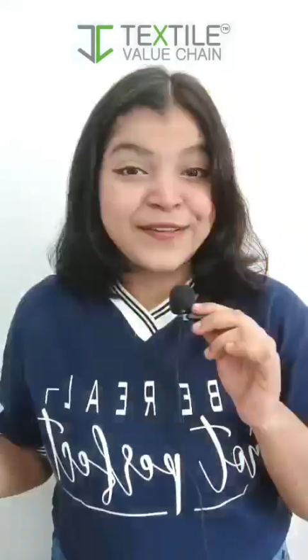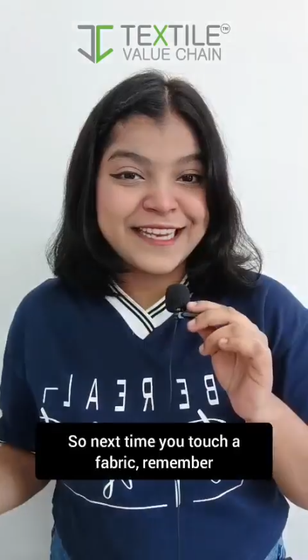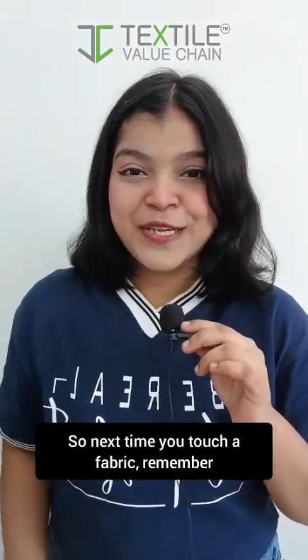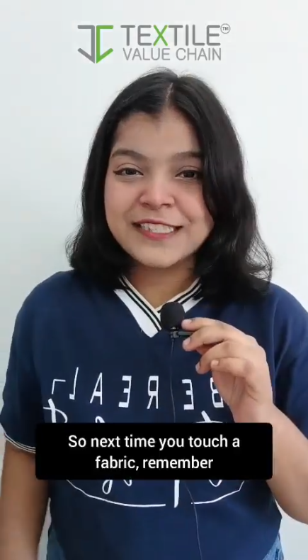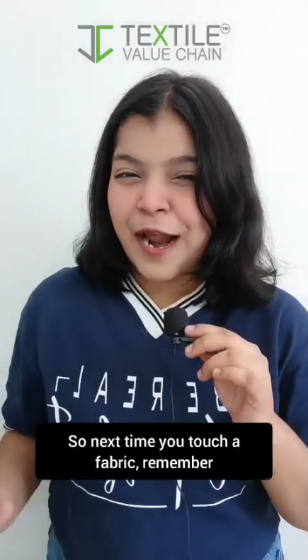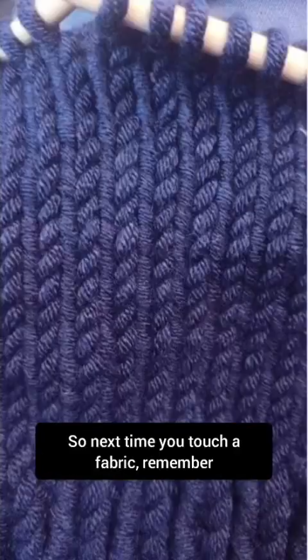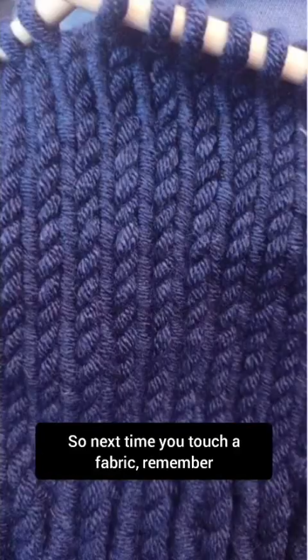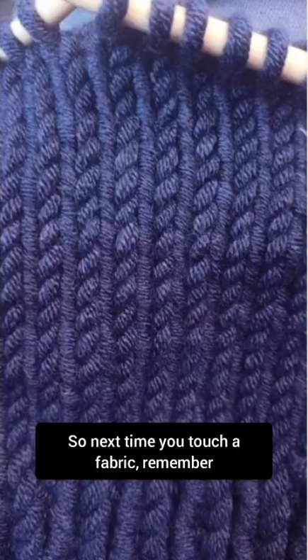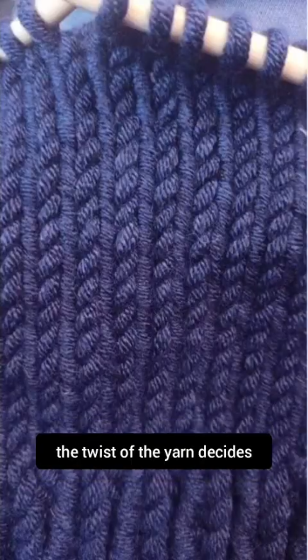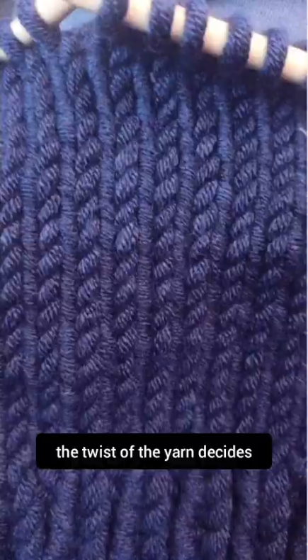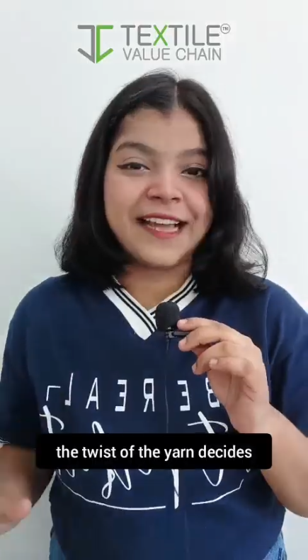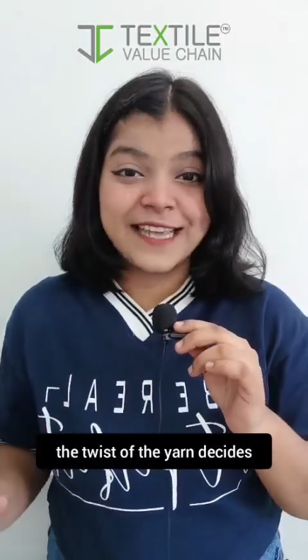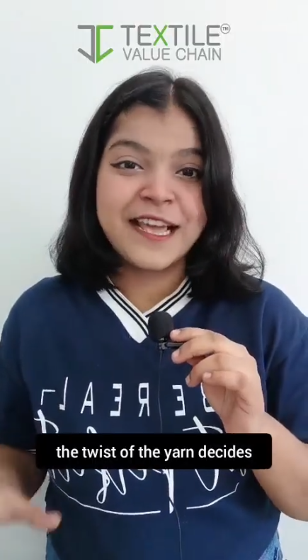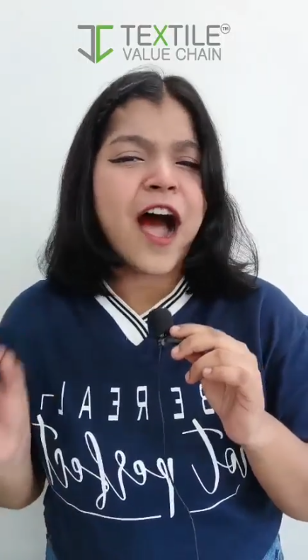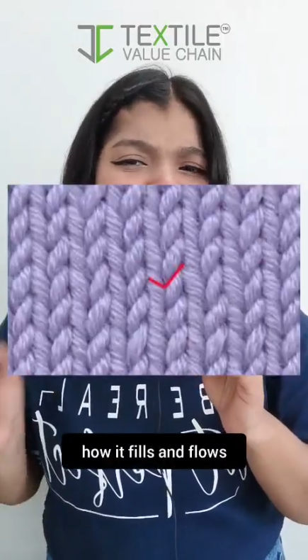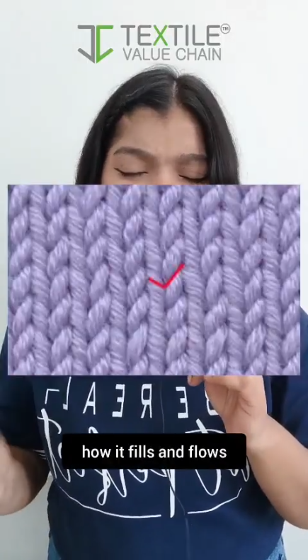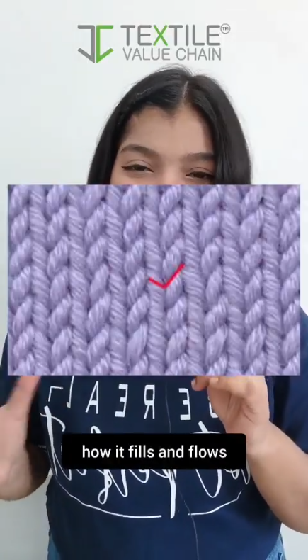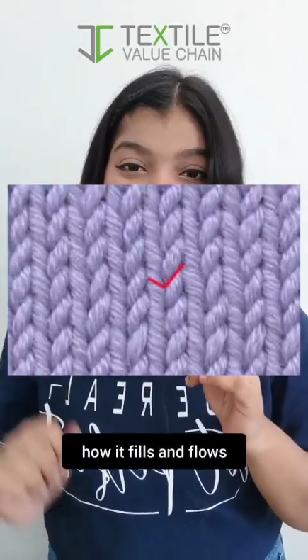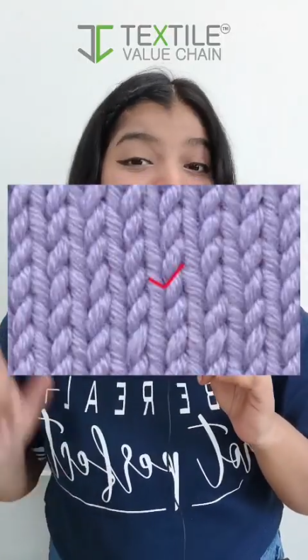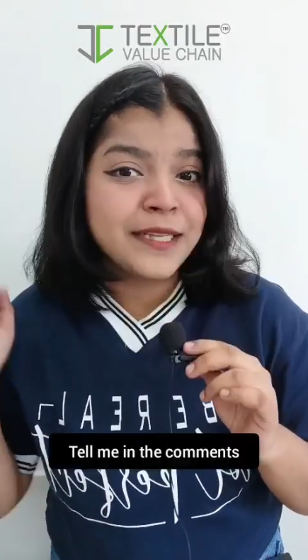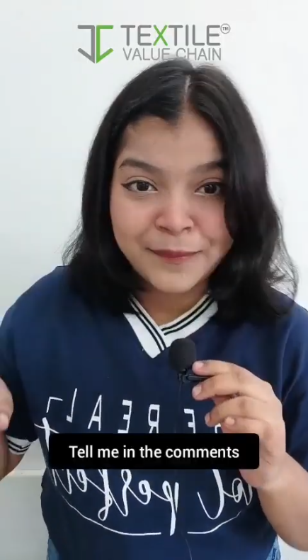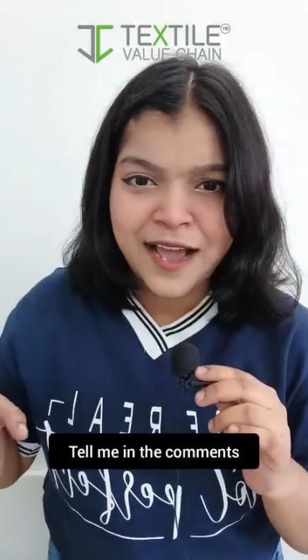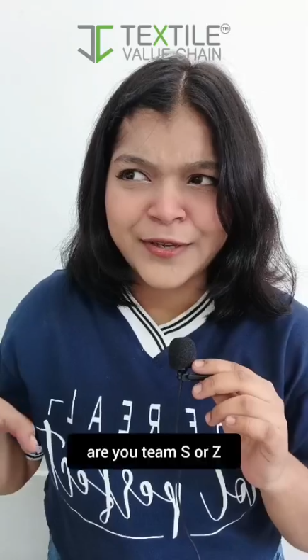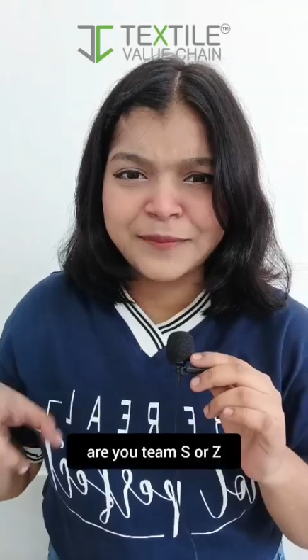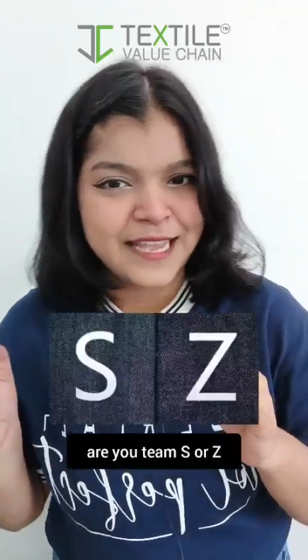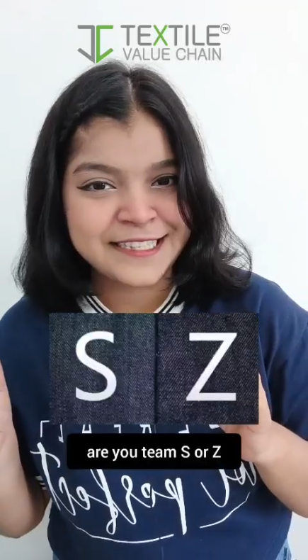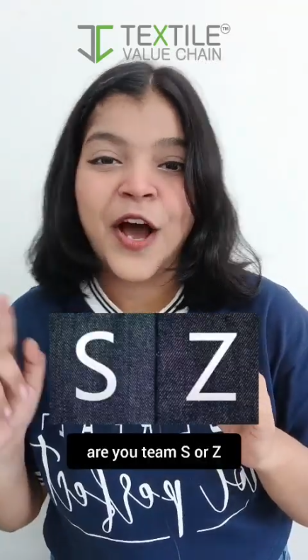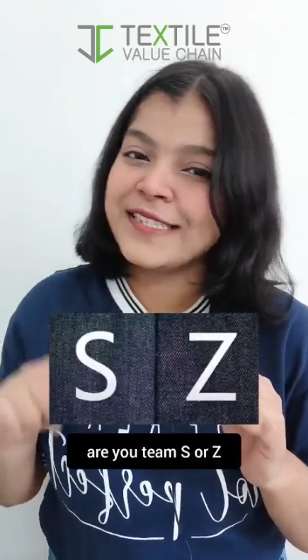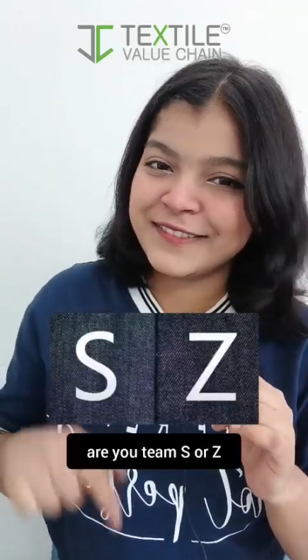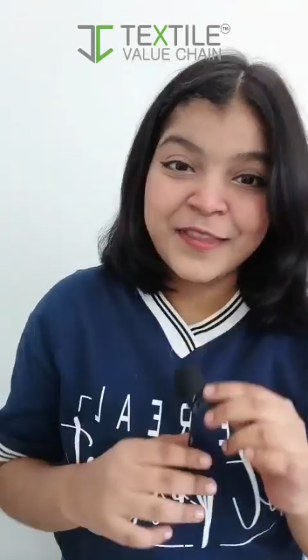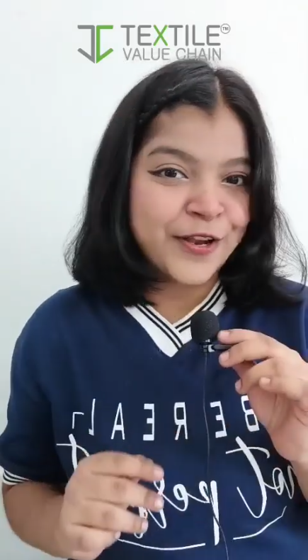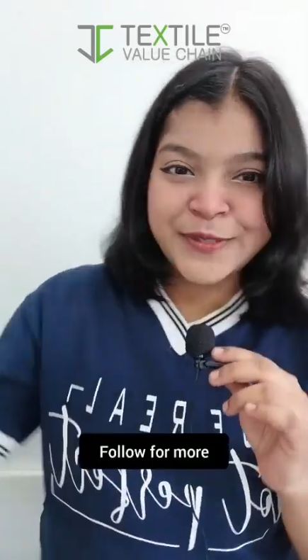So, next time you touch a fabric, remember, the twist of the yarn decides how it feels and flows. Tell me in the comments, are you team S or Z? Follow for more.